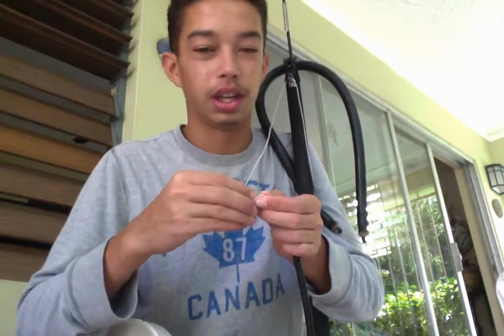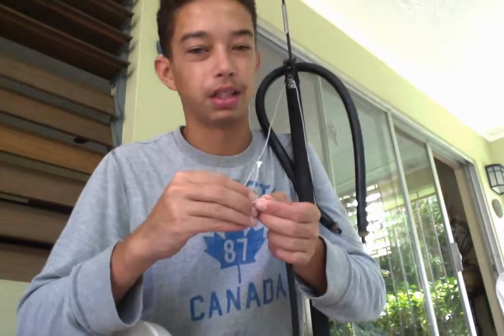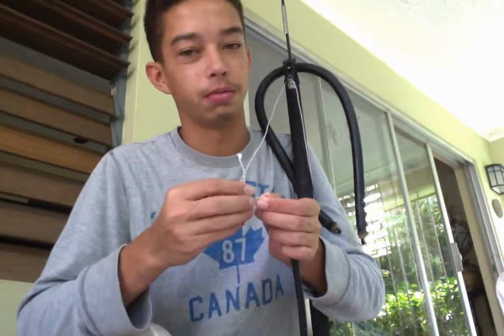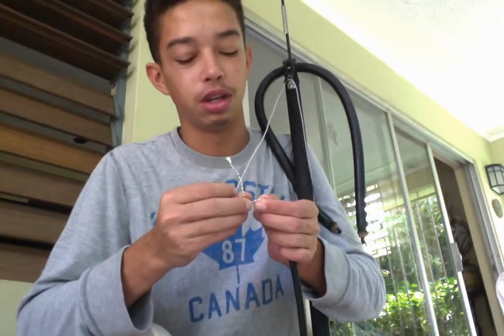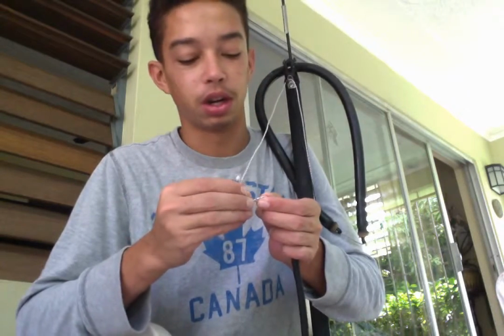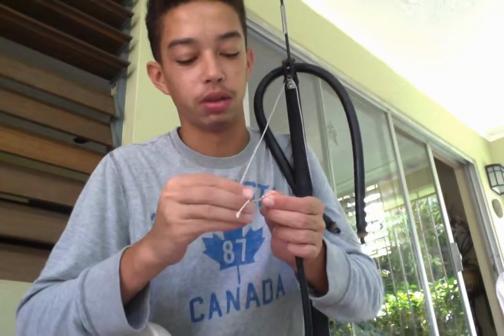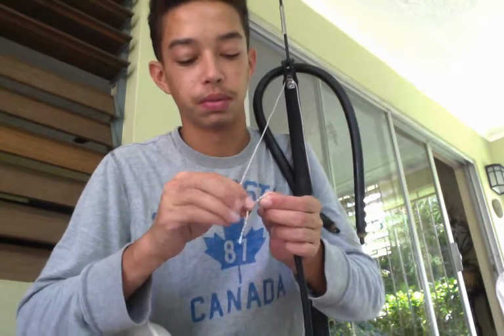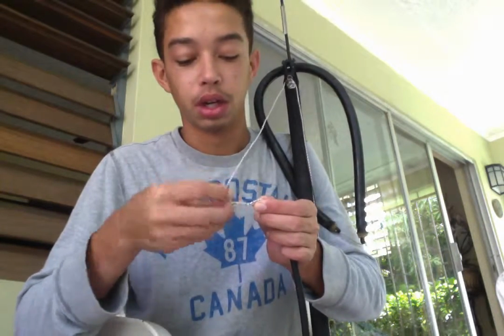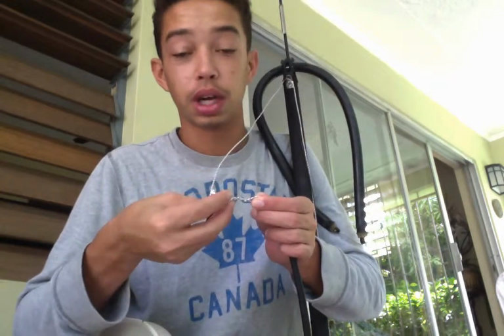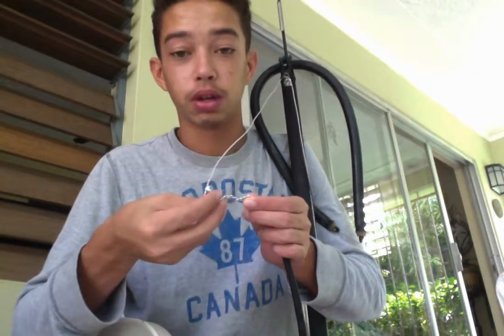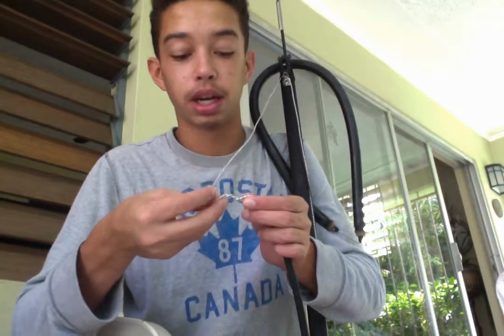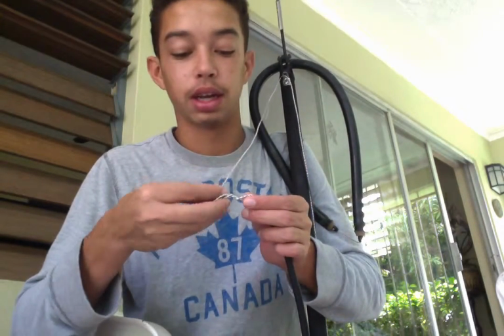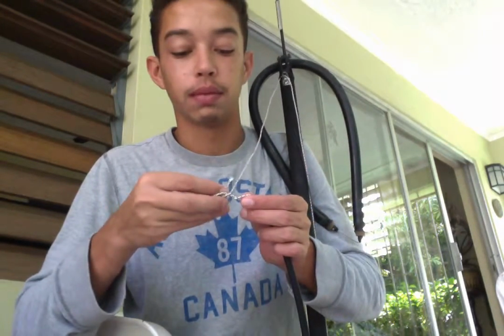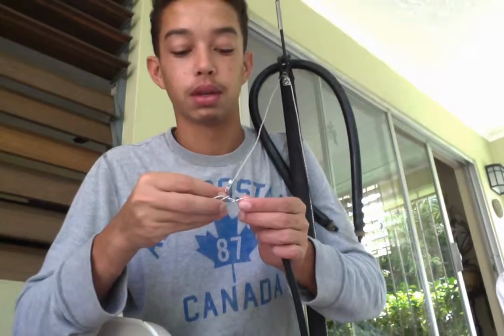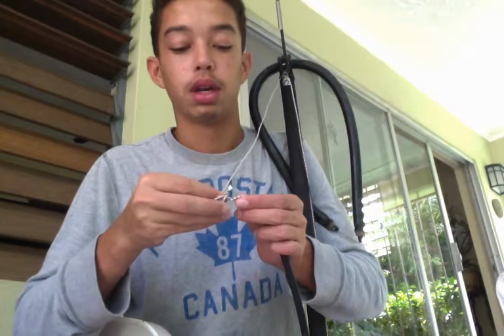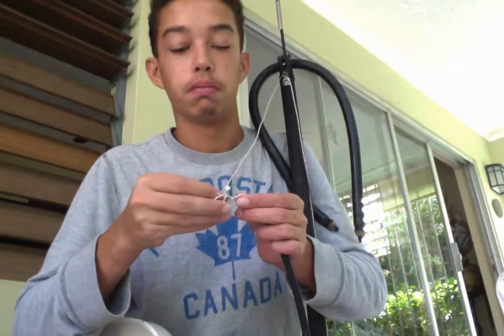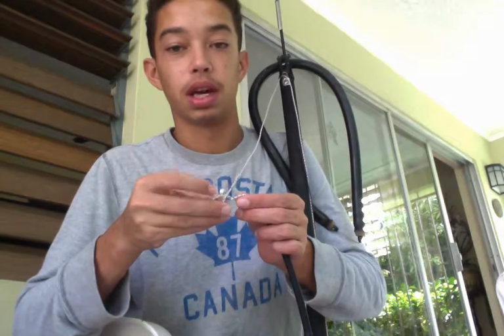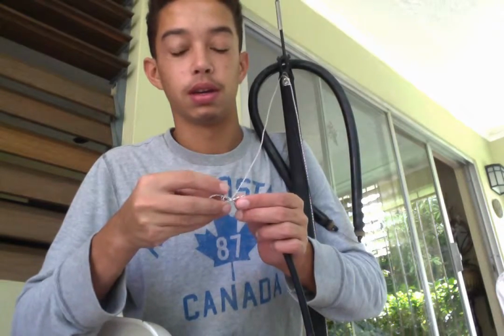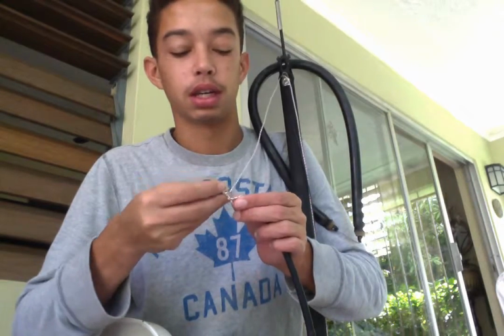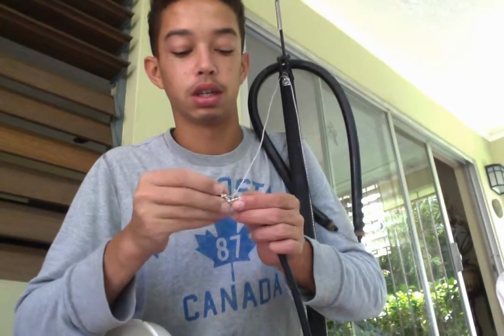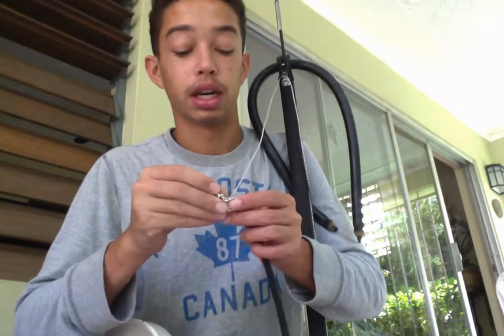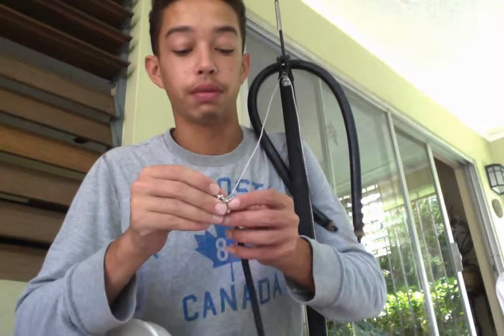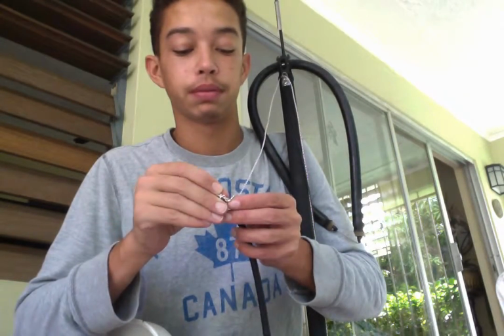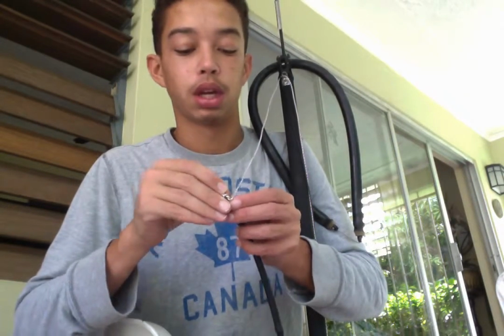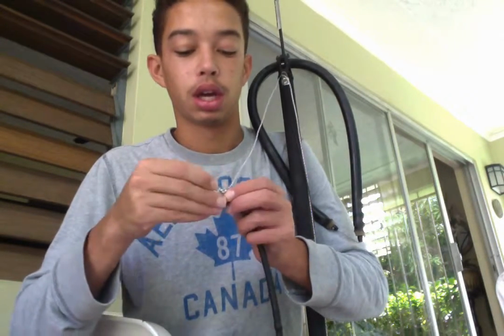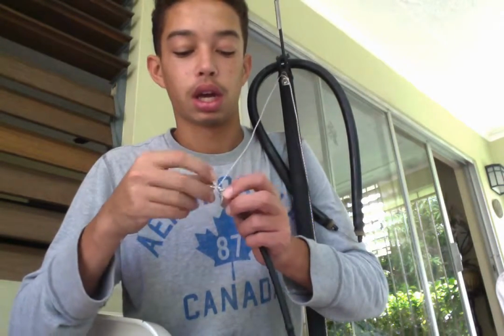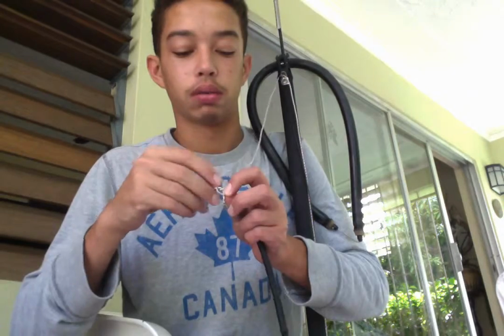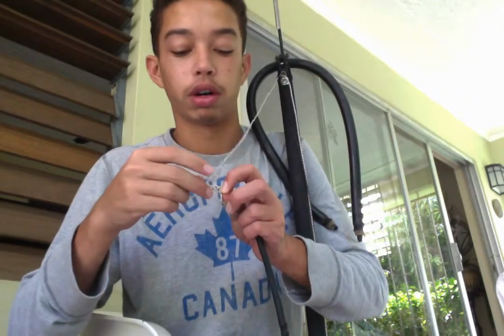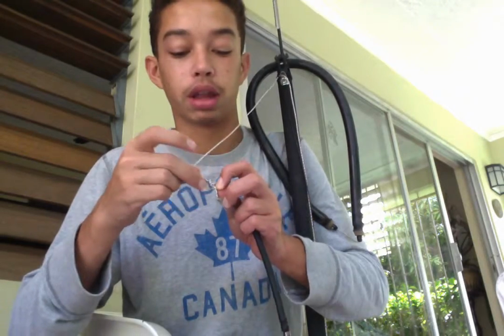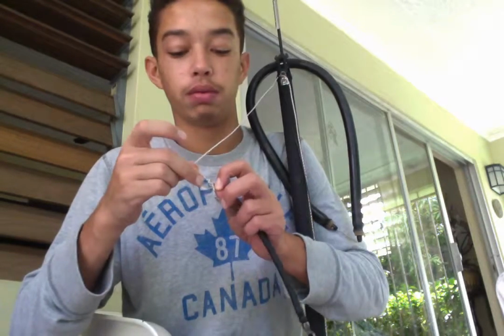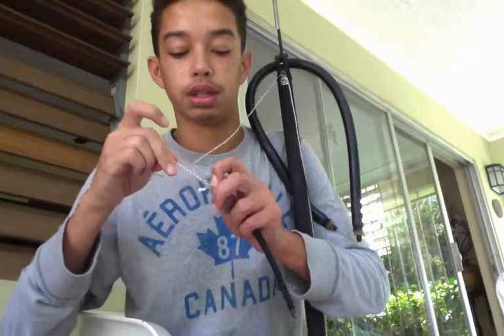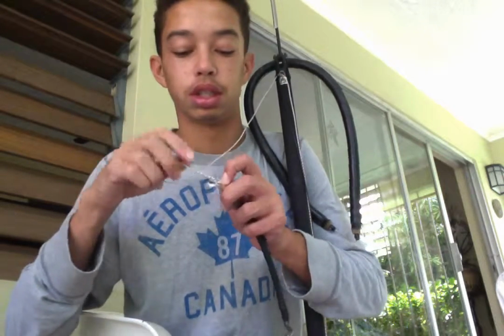You need the tag end to be a little bit longer than usual. So two times around the main line, and then bend the tag end in half. Thread it back through and cinch it tight.